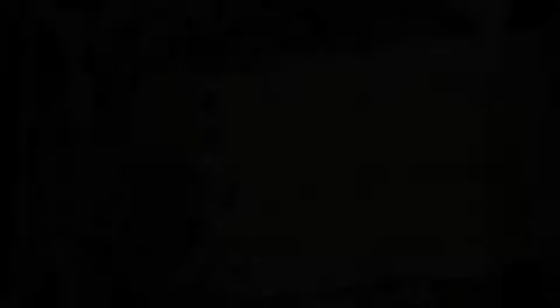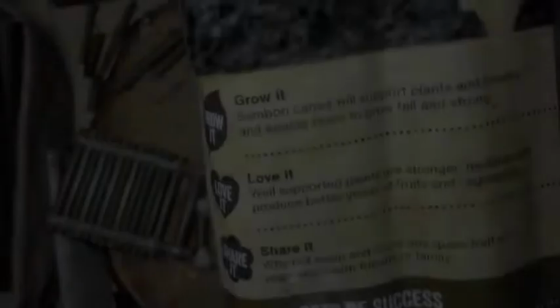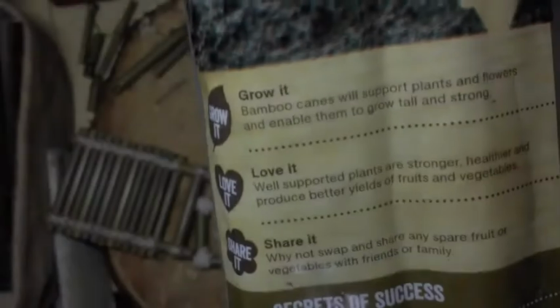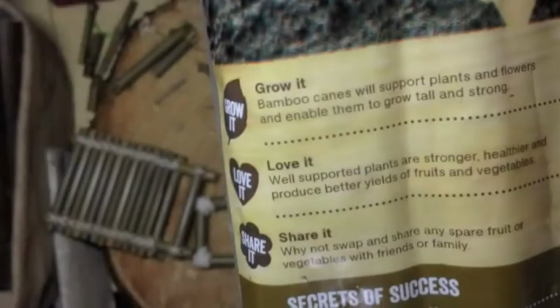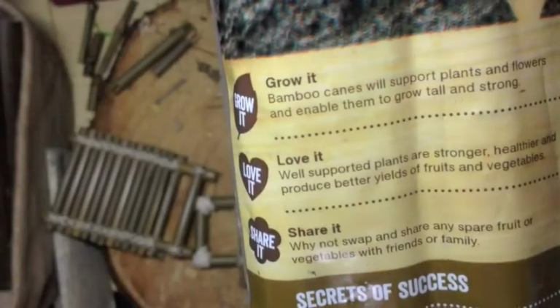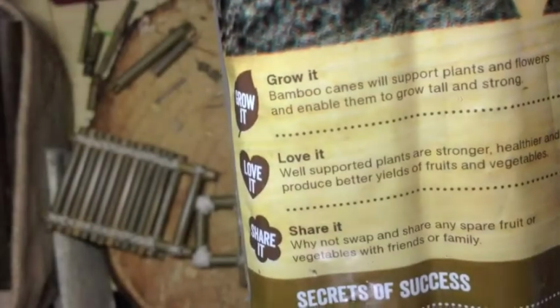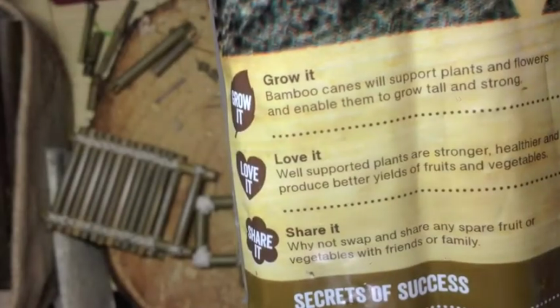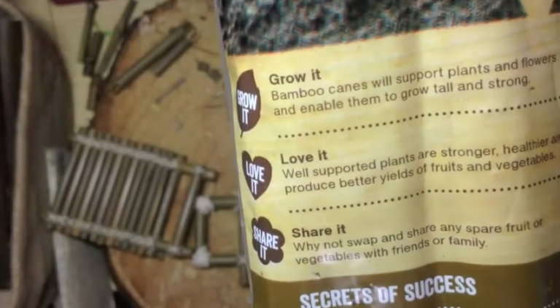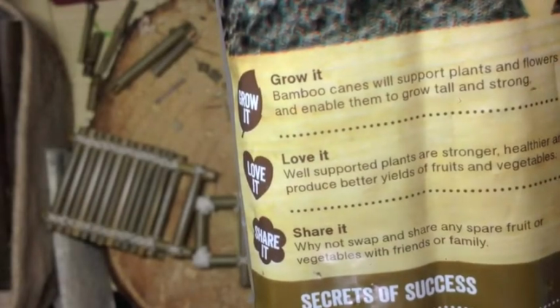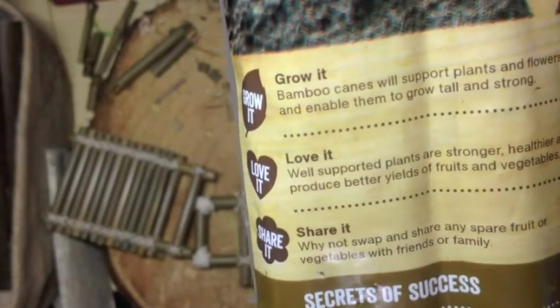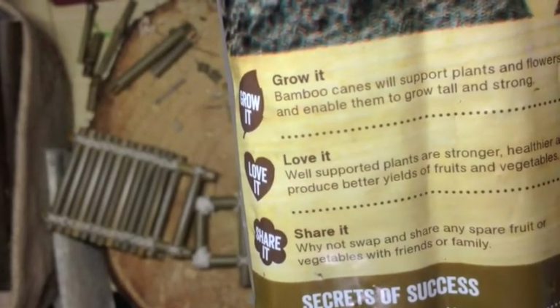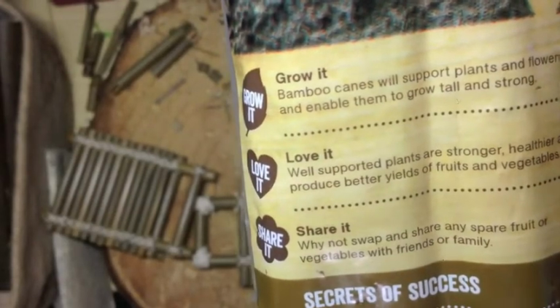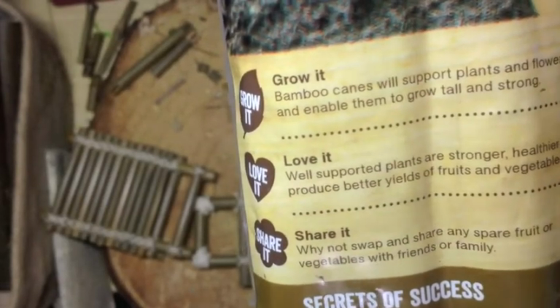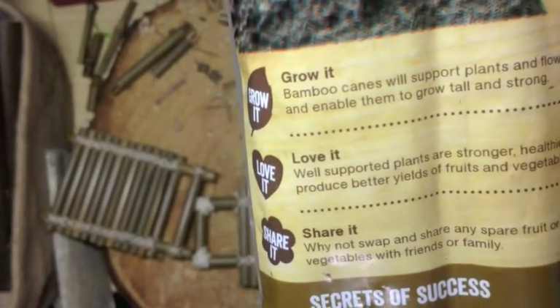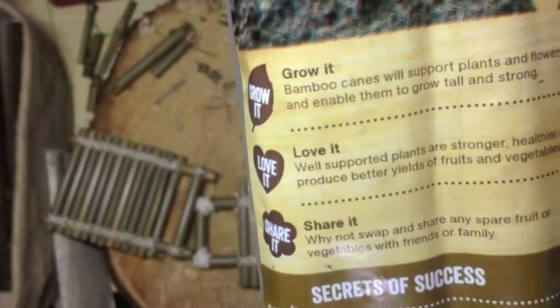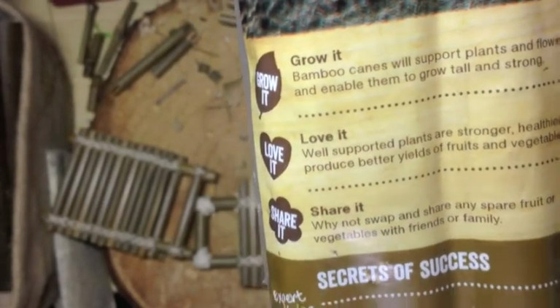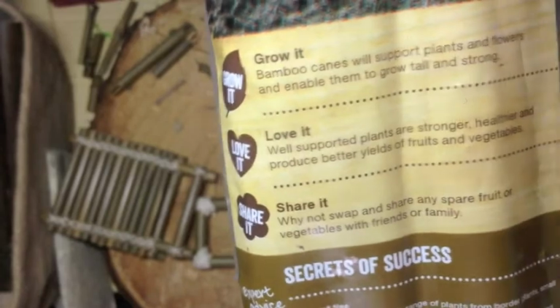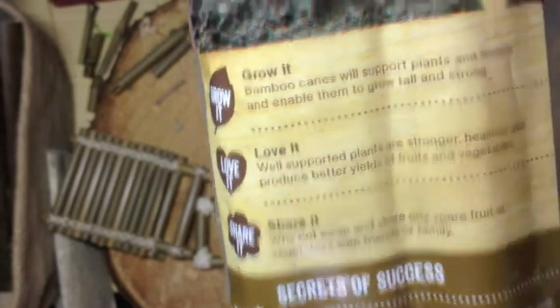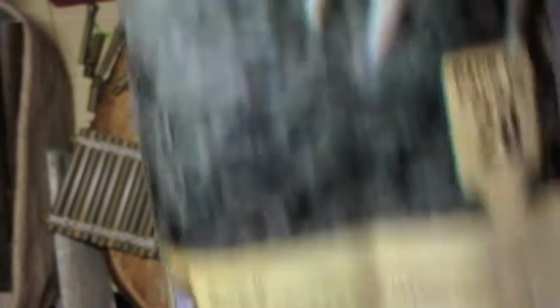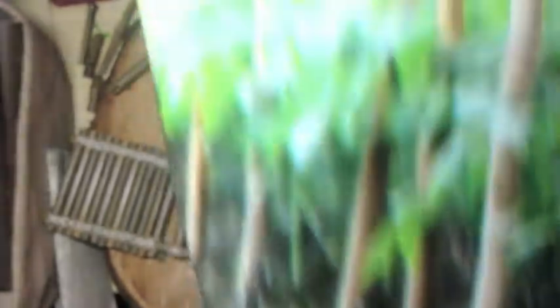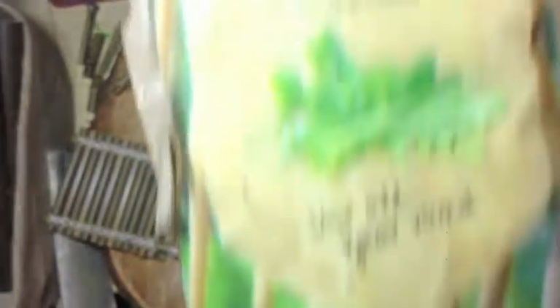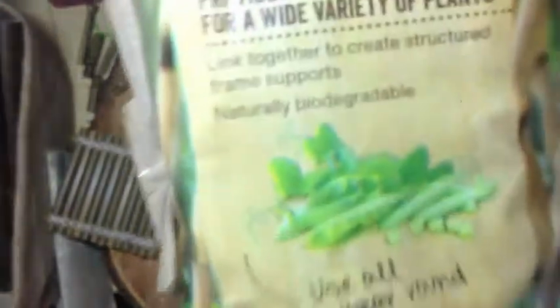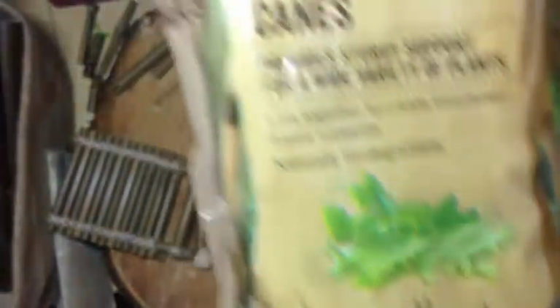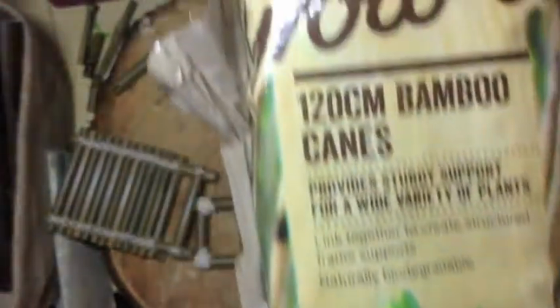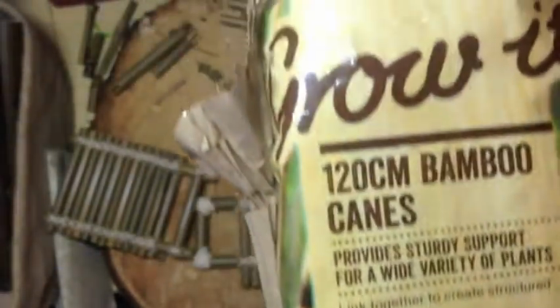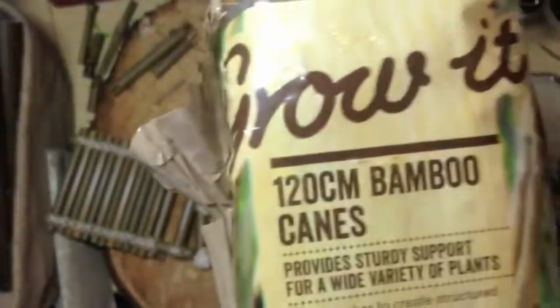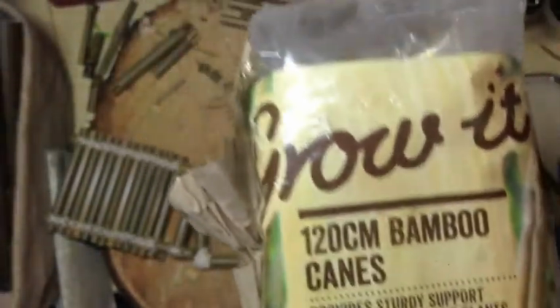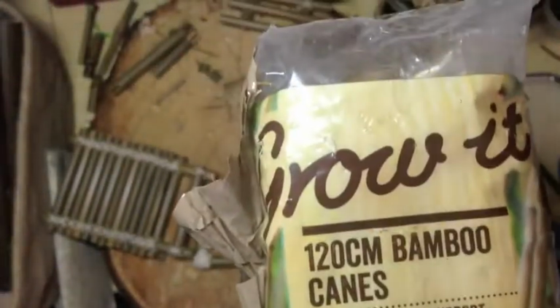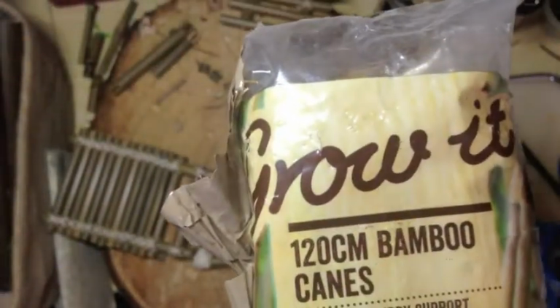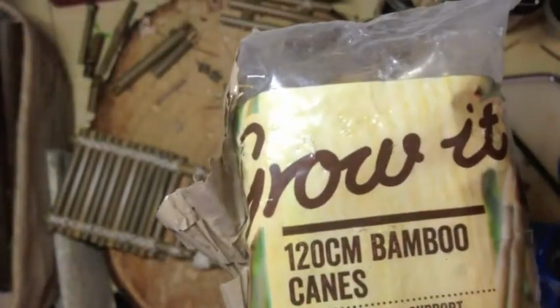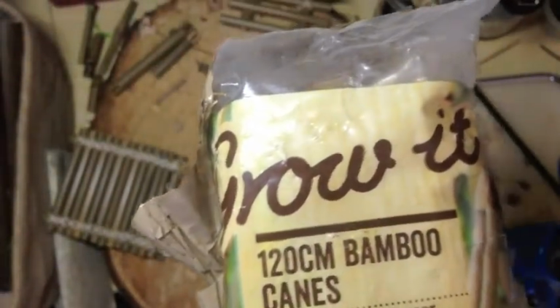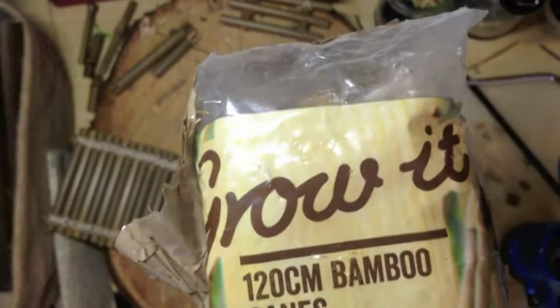Grow it, love it, share it. Of course these people are talking about vegetables and such, but I'm of course more thinking of bamboo.